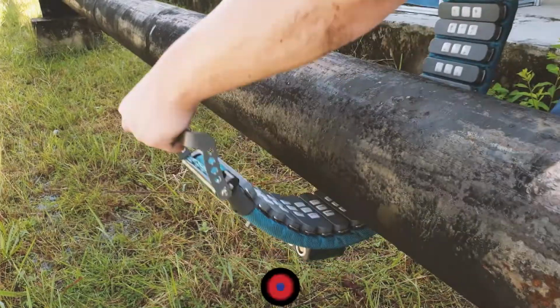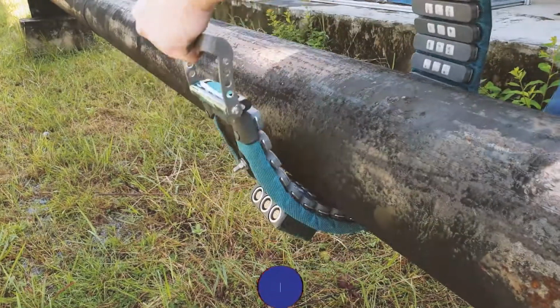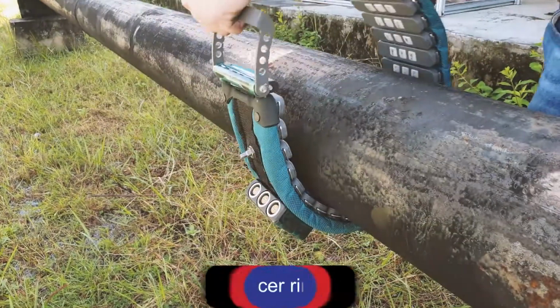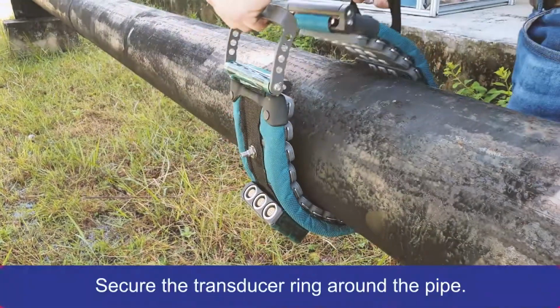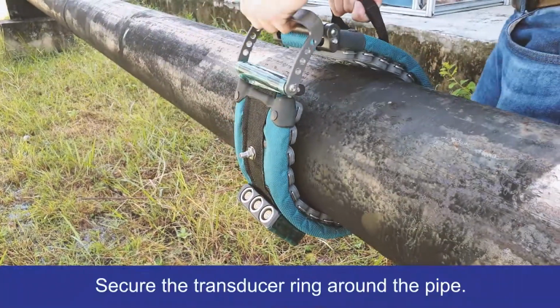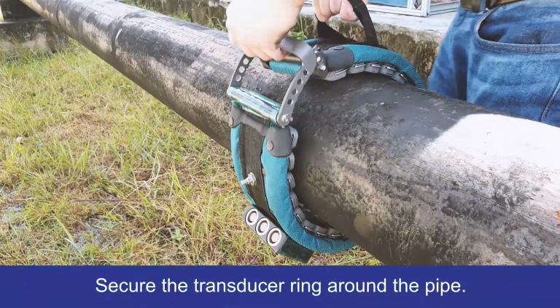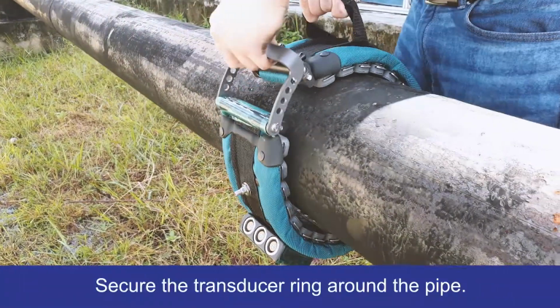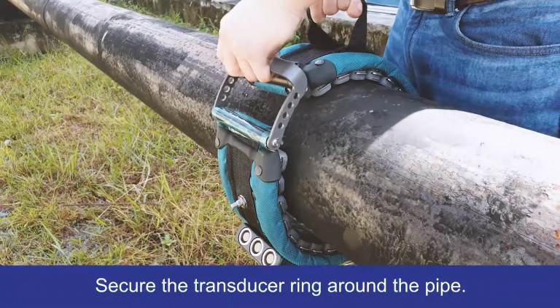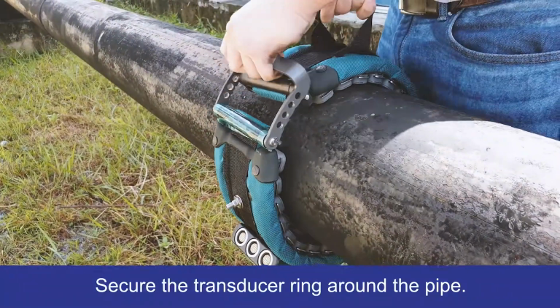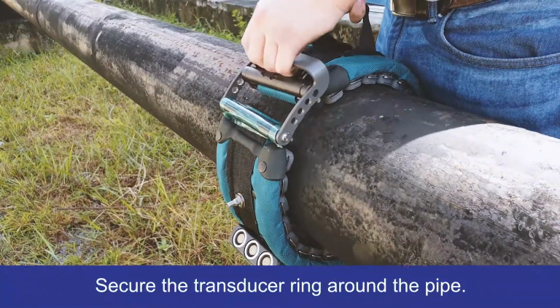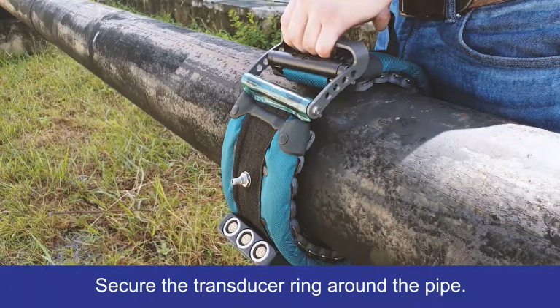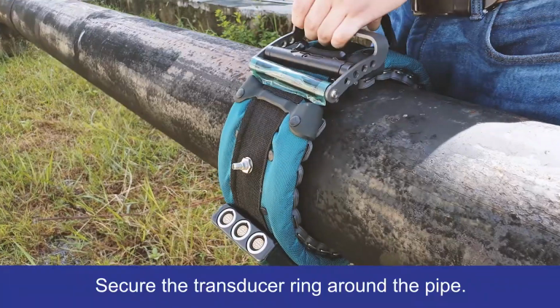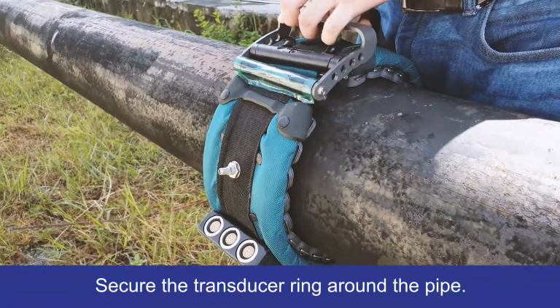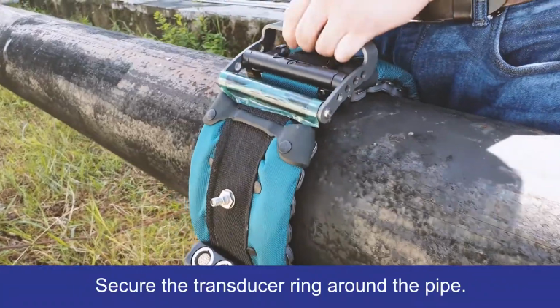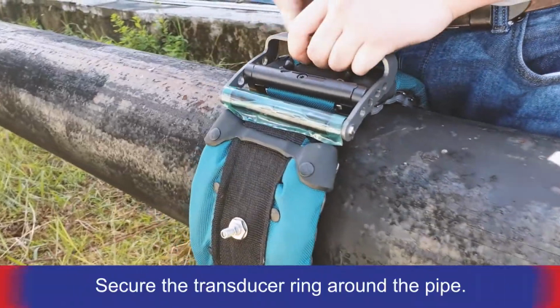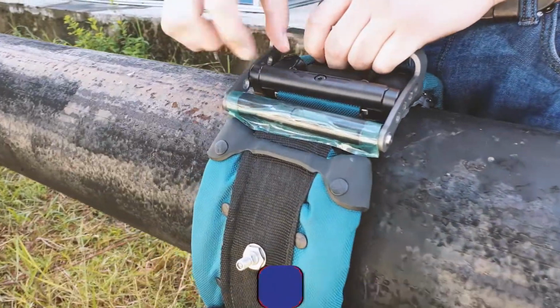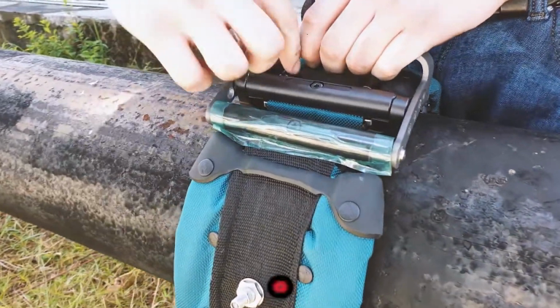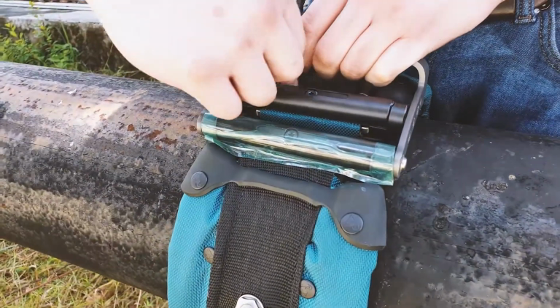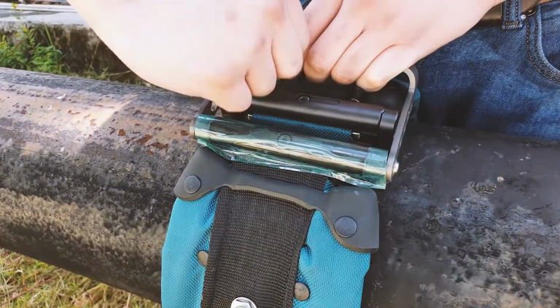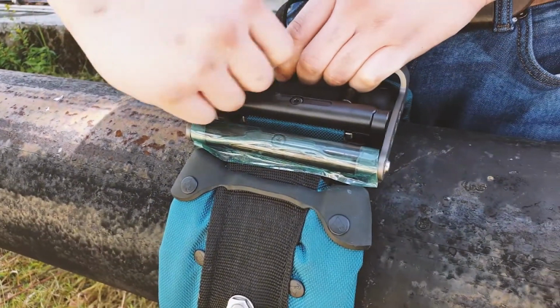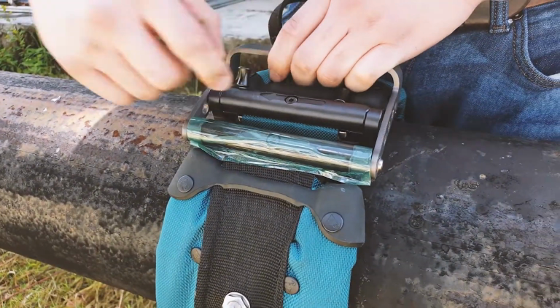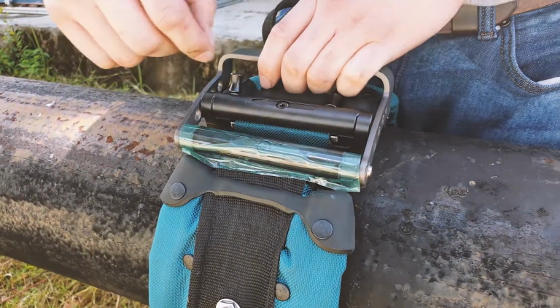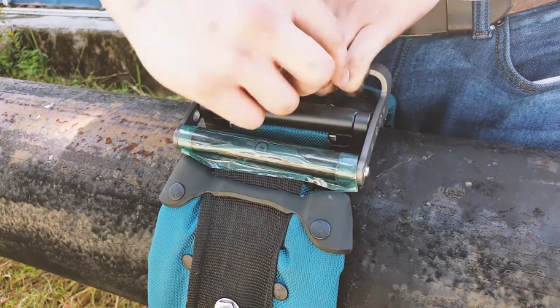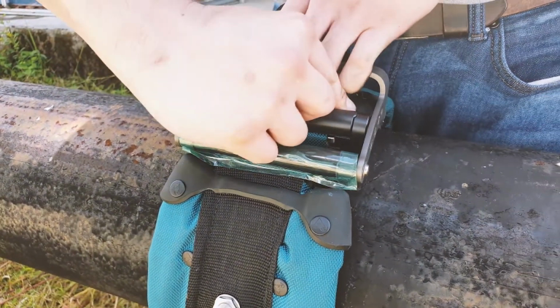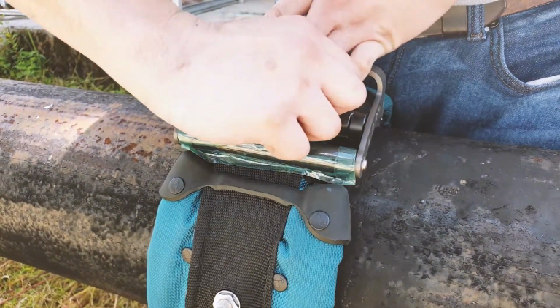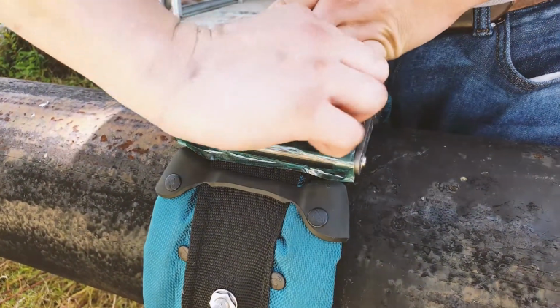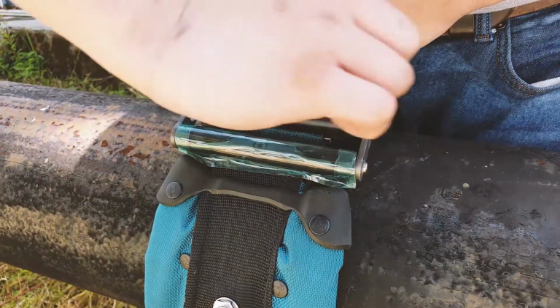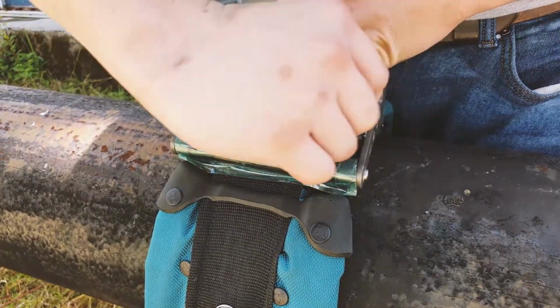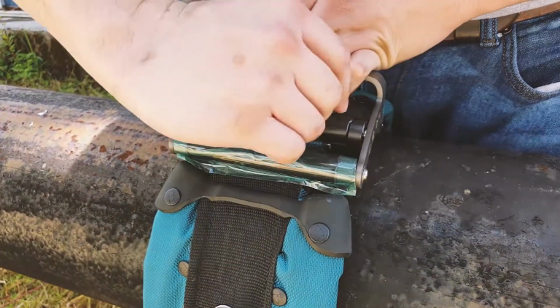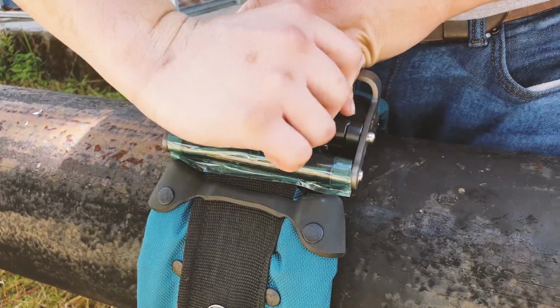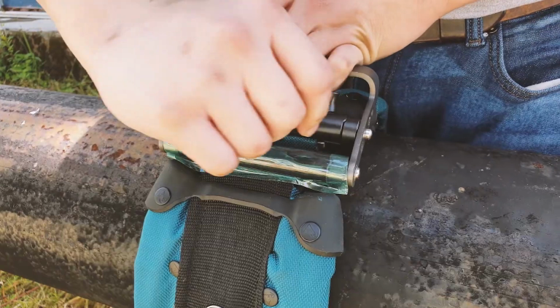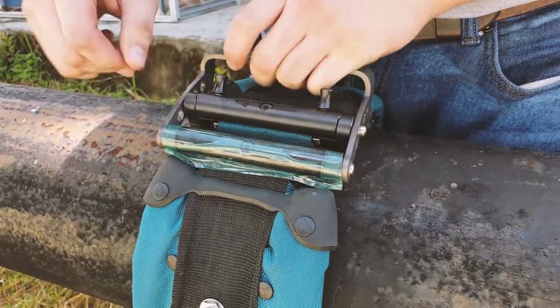Firstly, secure the inflatable transducer ring around the pipe. The compact ring features an easy to use closing mechanism for a faster and simpler setup.